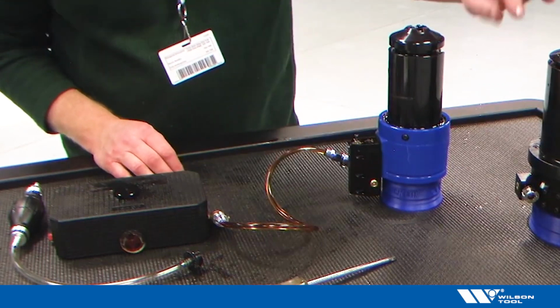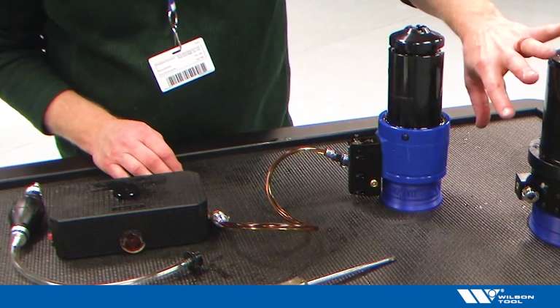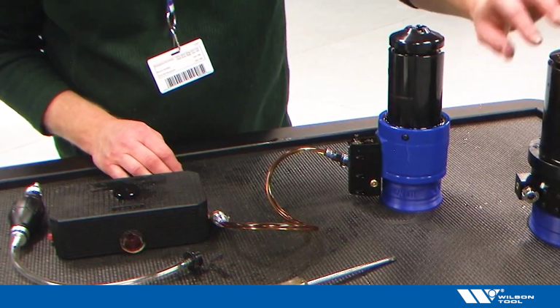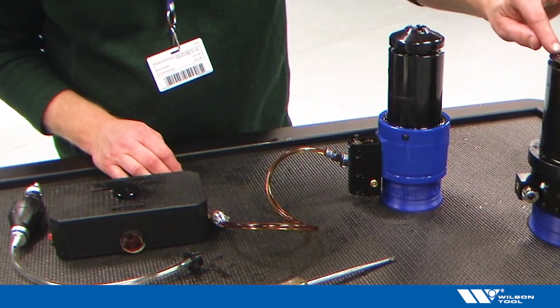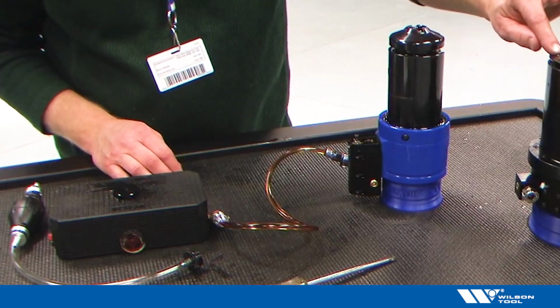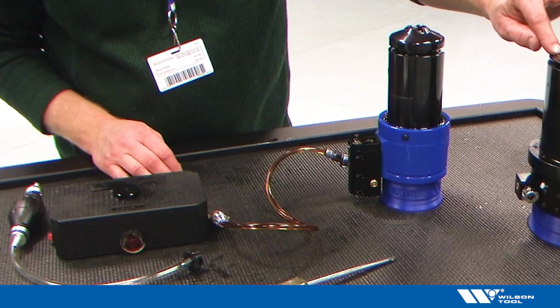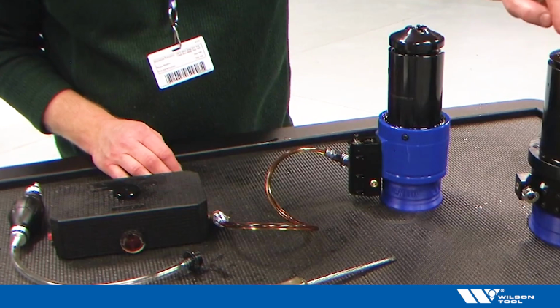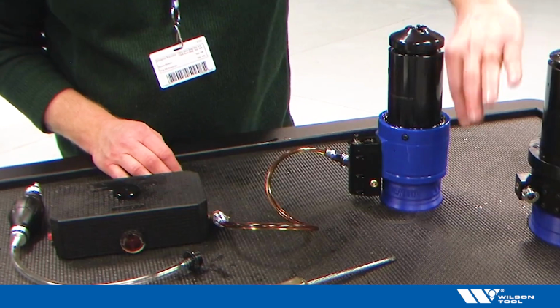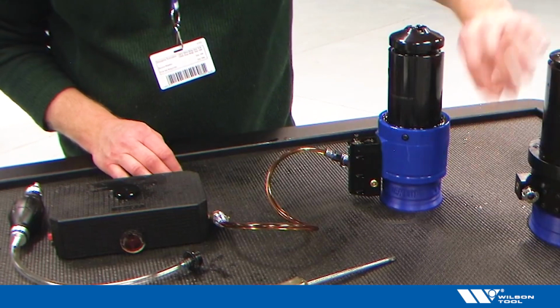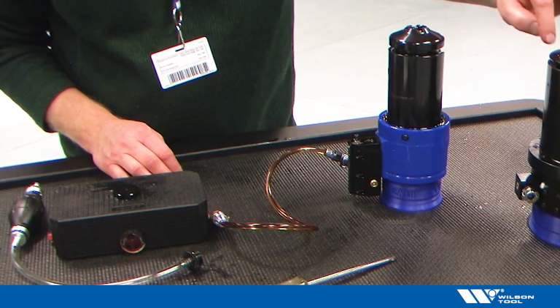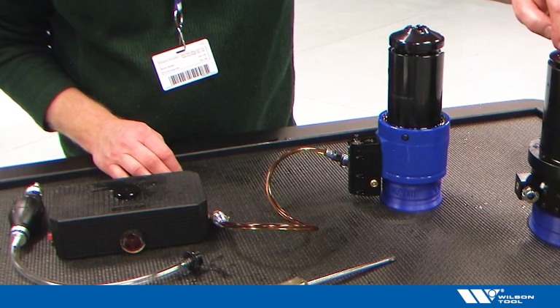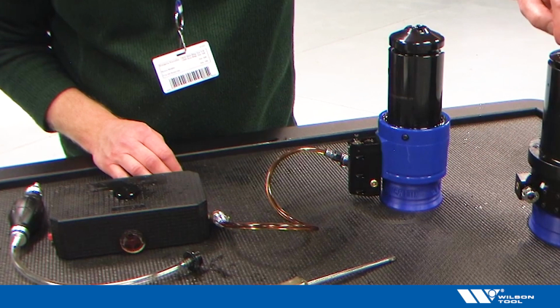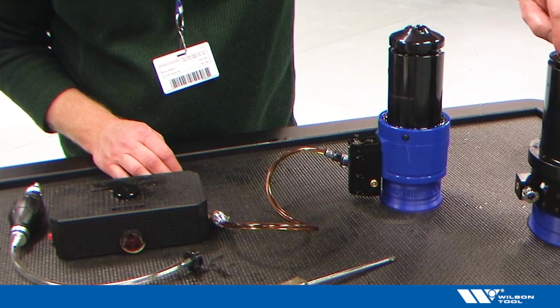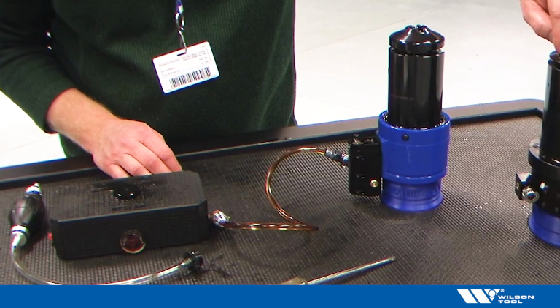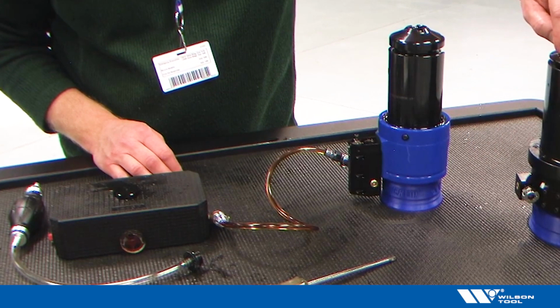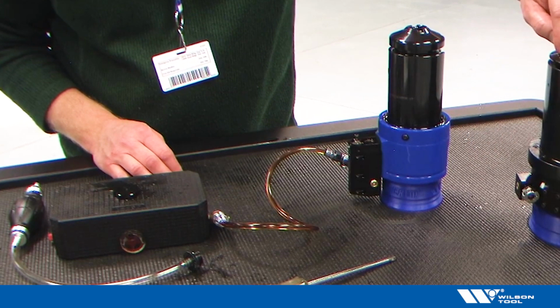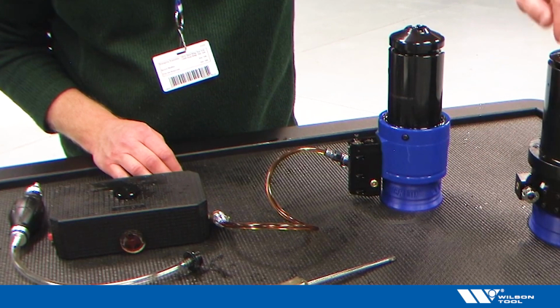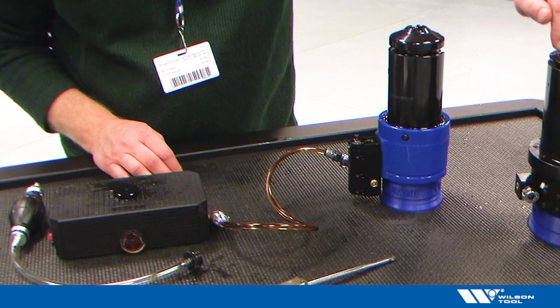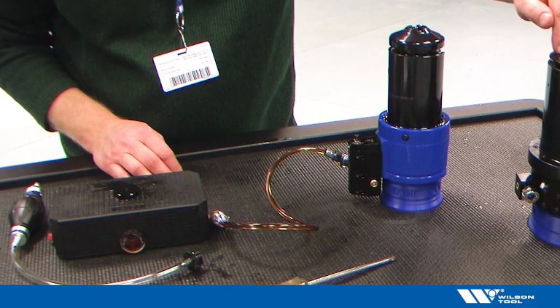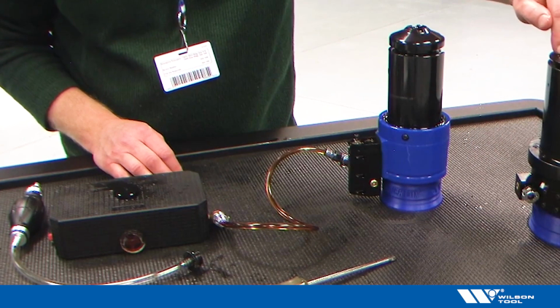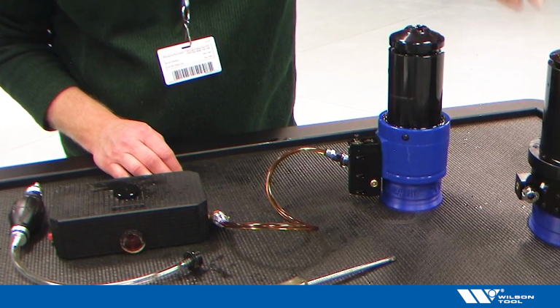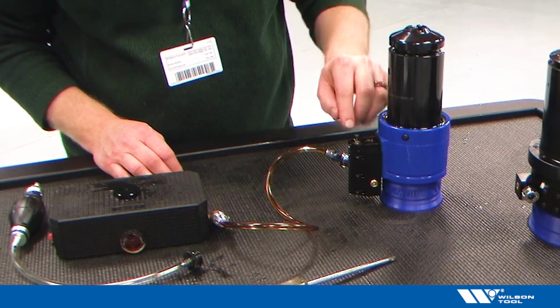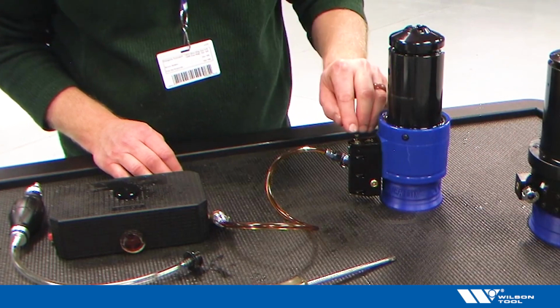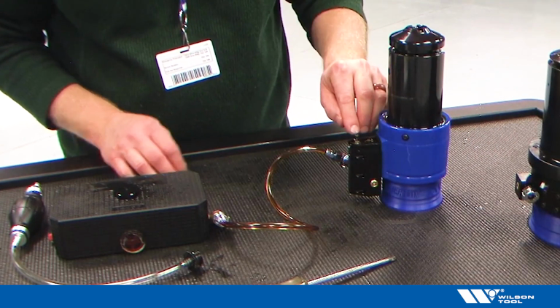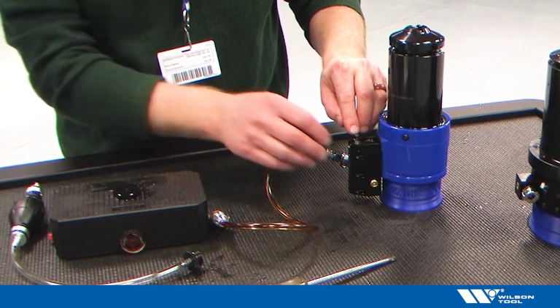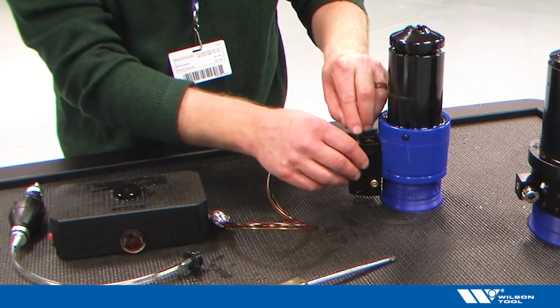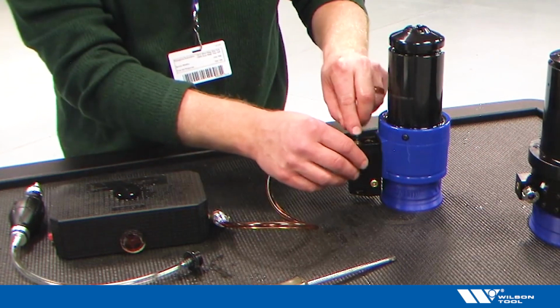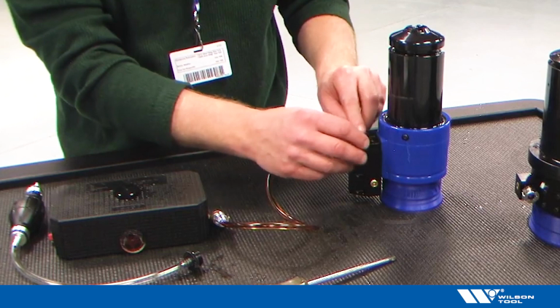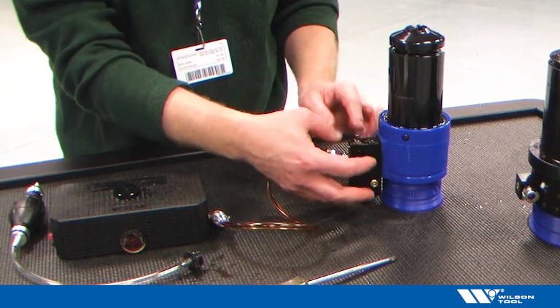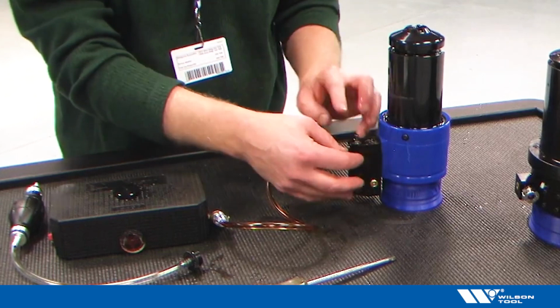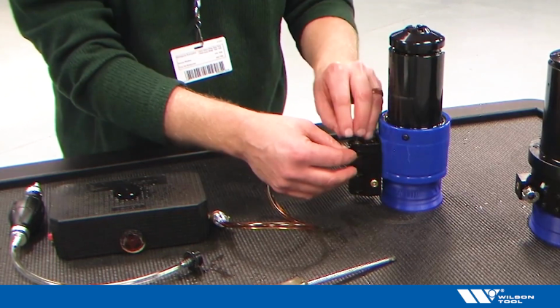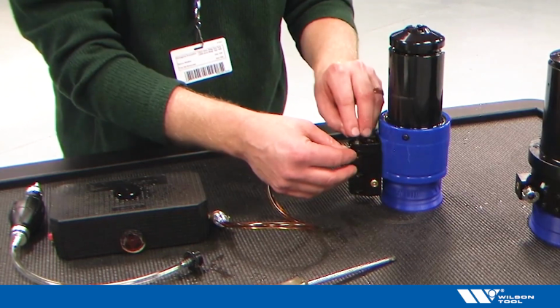On the three and a half inch tool, it's the same process — I just have to reach through the hole in the stripper plate to push the button. On the two inch tool, the button is right here, exposed on the side of the tool.